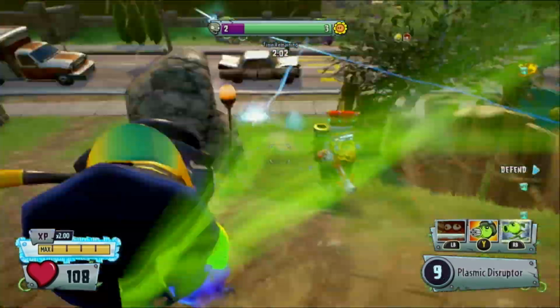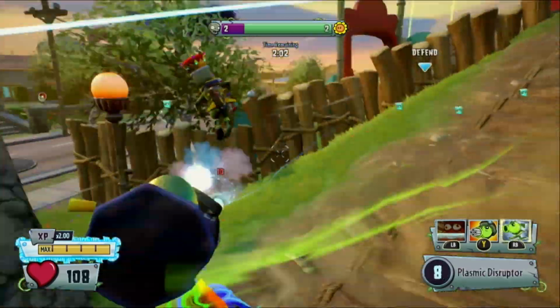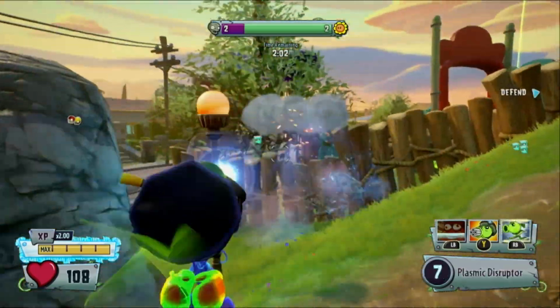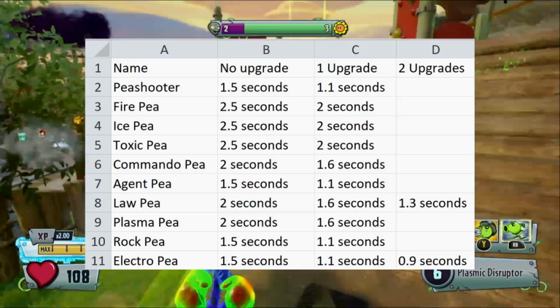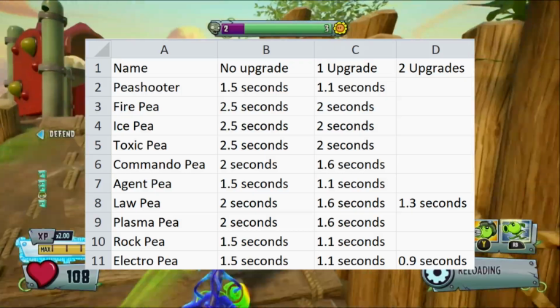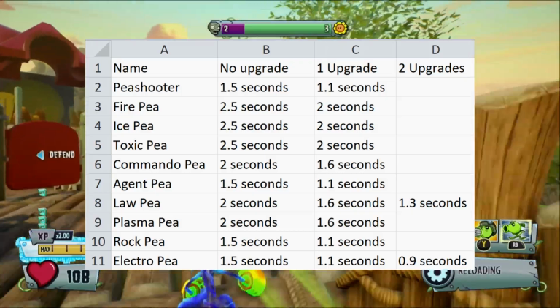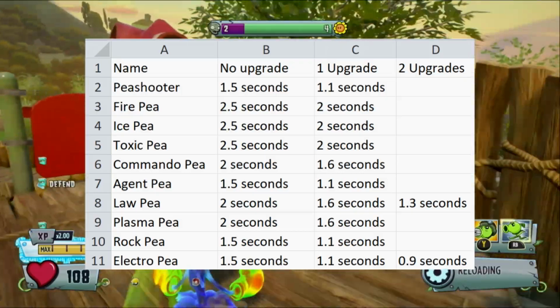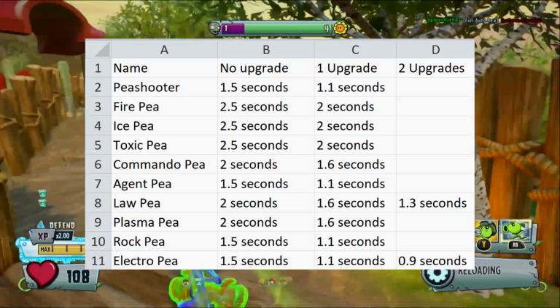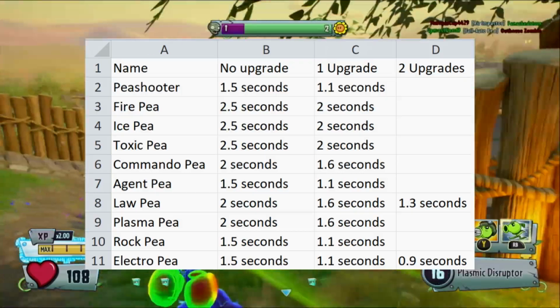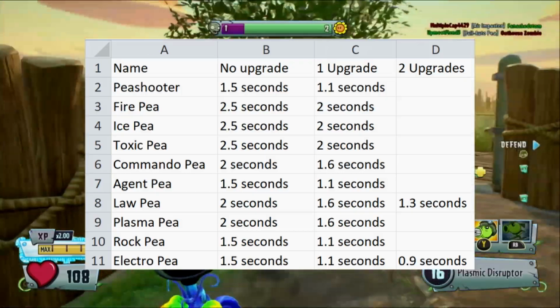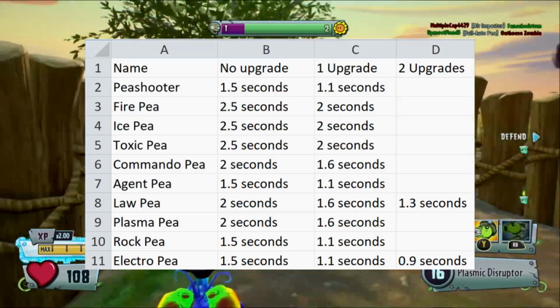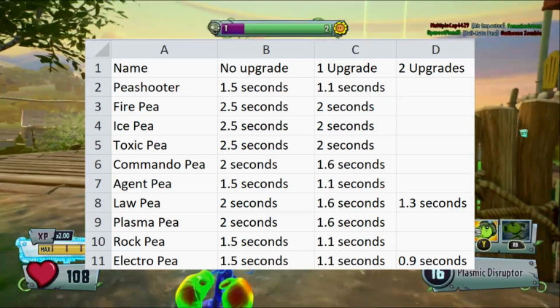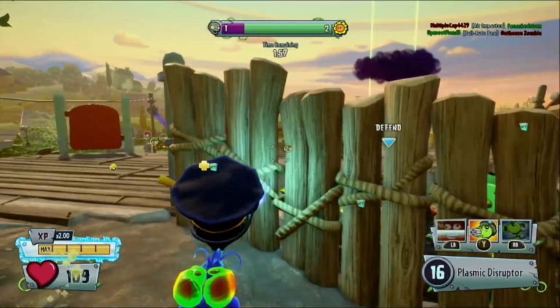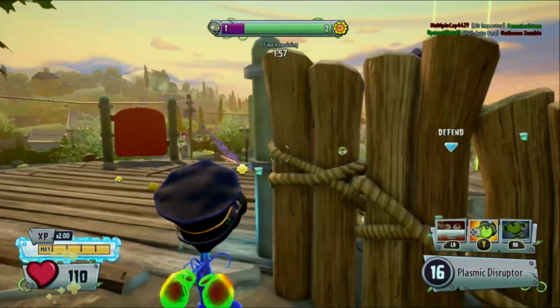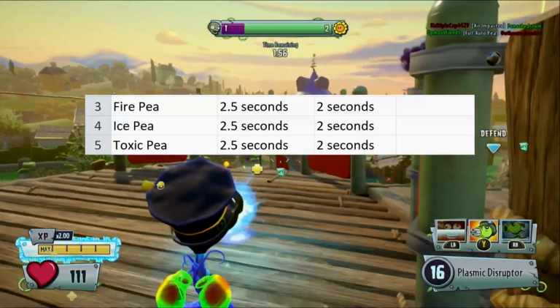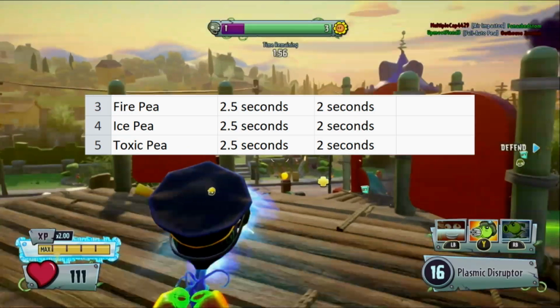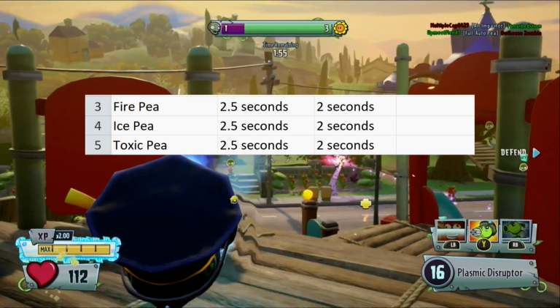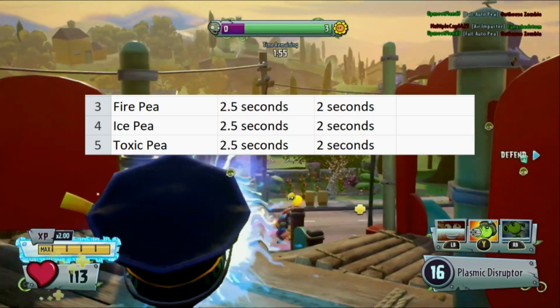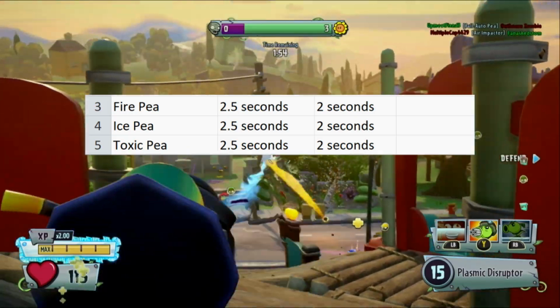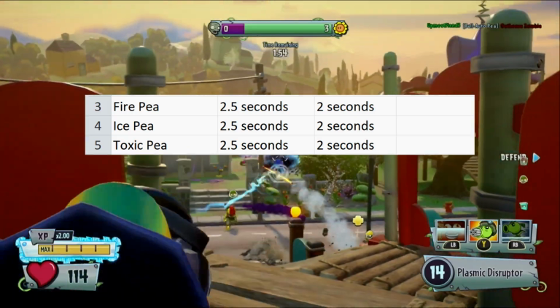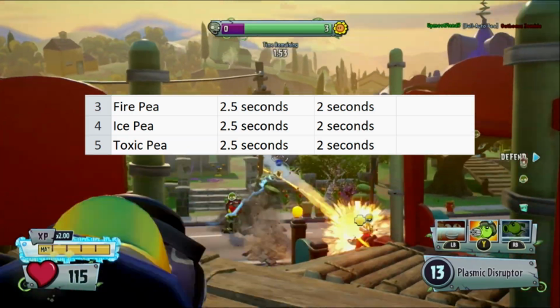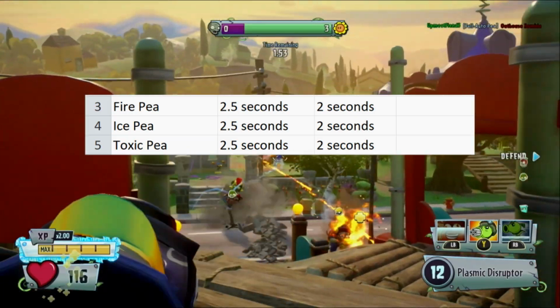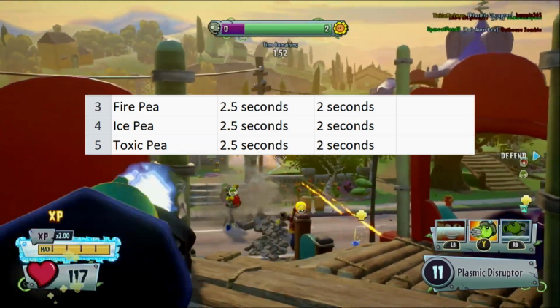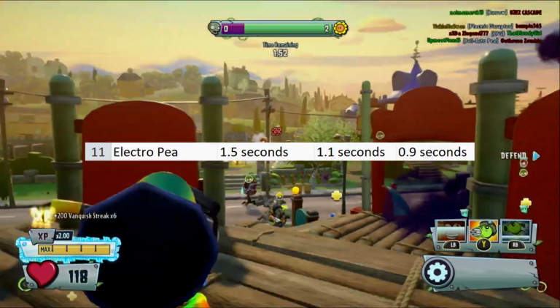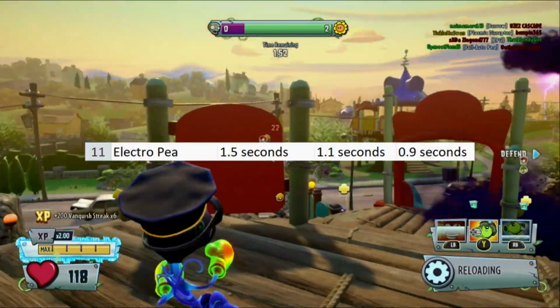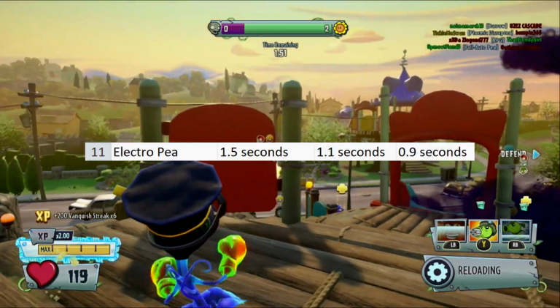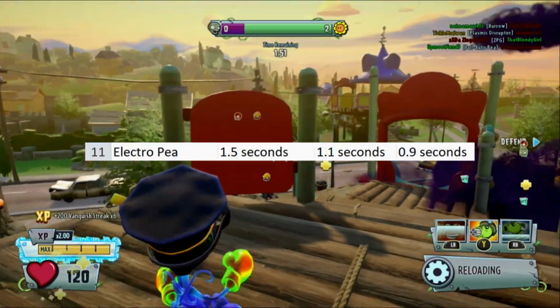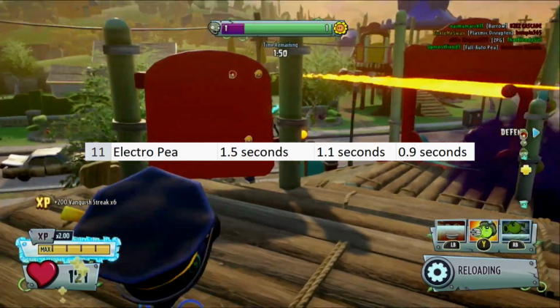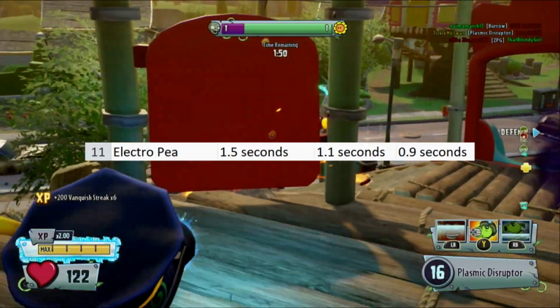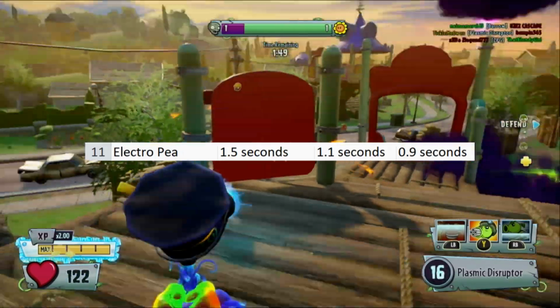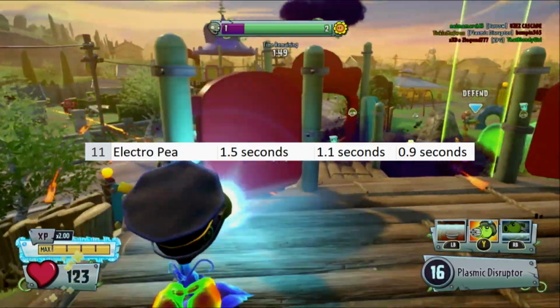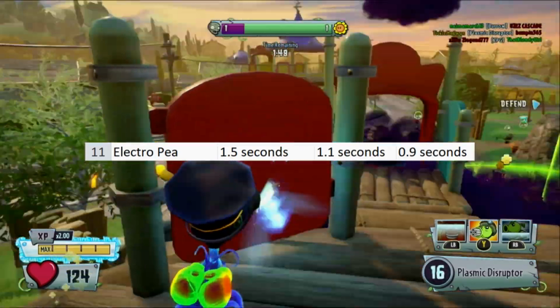After that is reload. Peashooter reloads range anywhere from 2.5 to 1 second, with the highest being Fire, Ice, and Toxic P all at 2.5 seconds out of the upgrades, with the lowest being Electra P with a 0.9 second reload with both reload upgrades equipped.